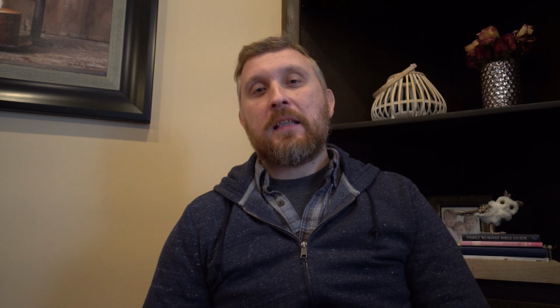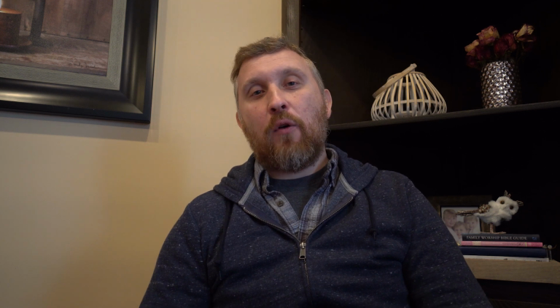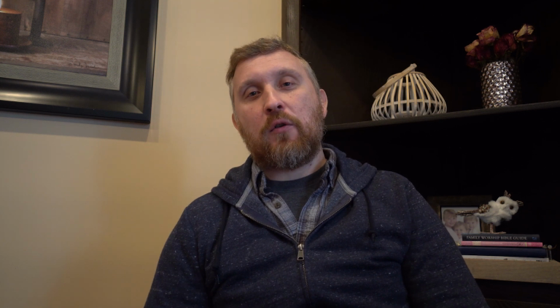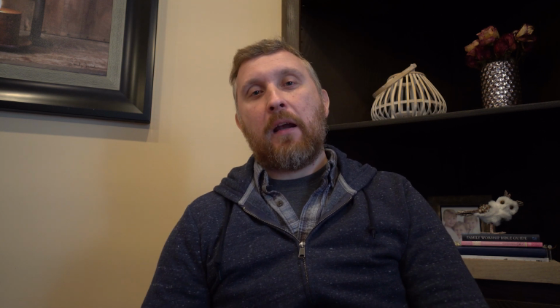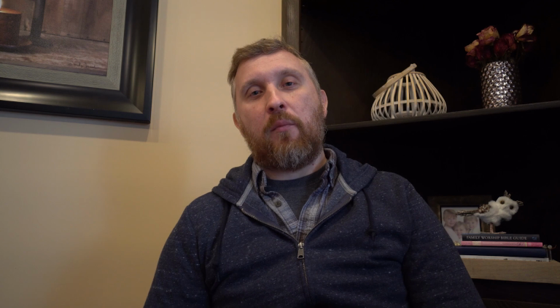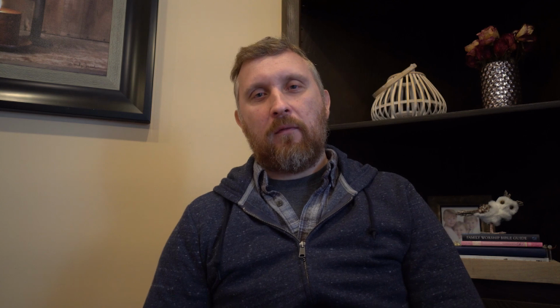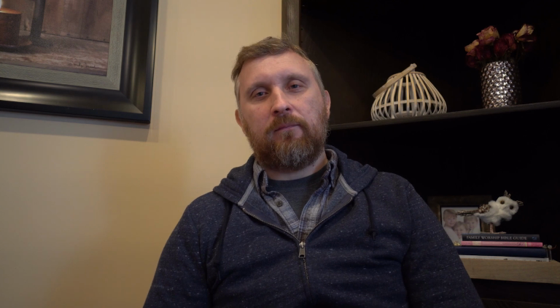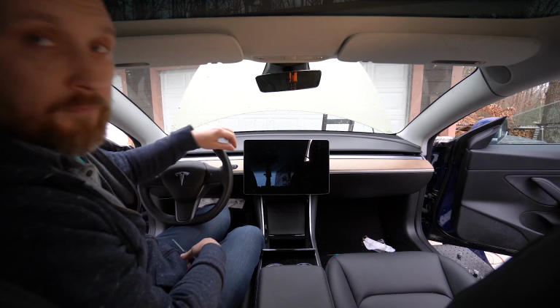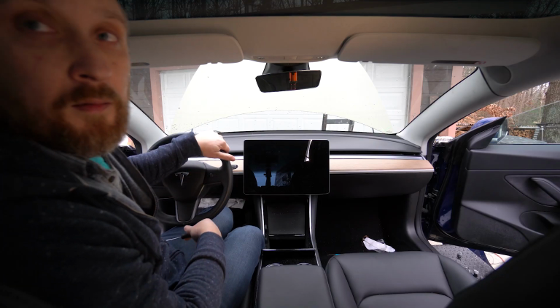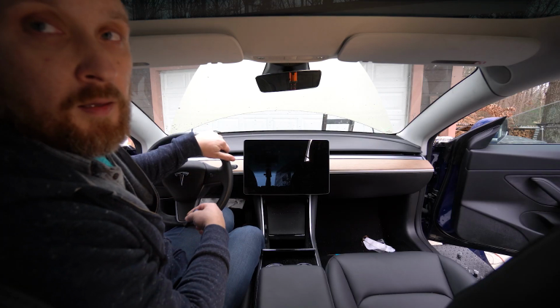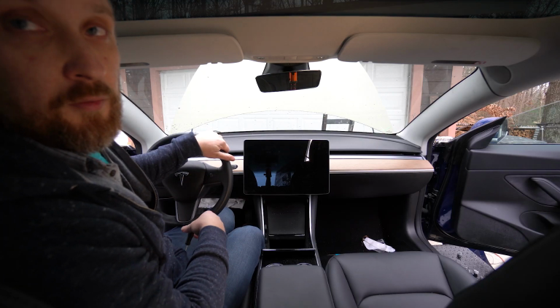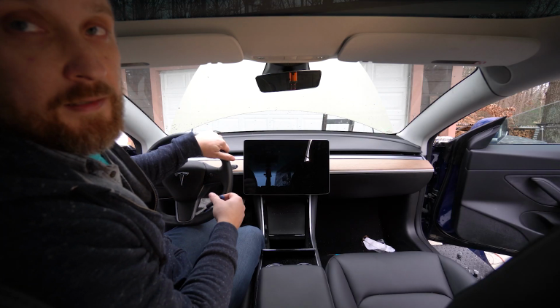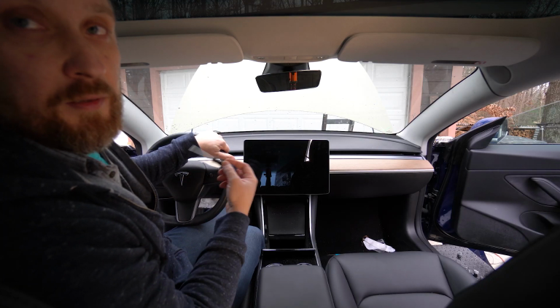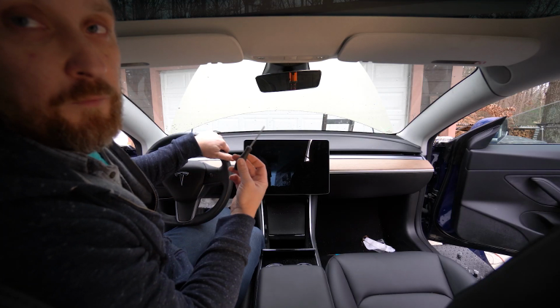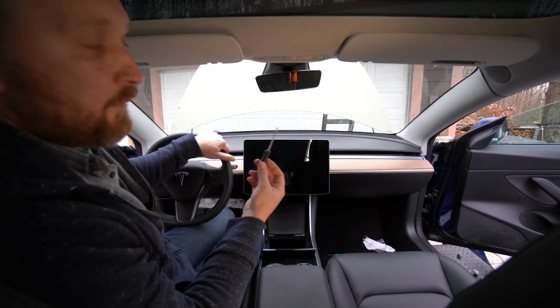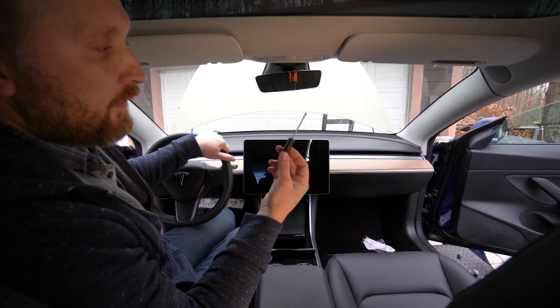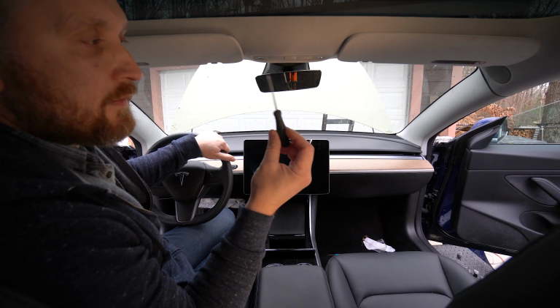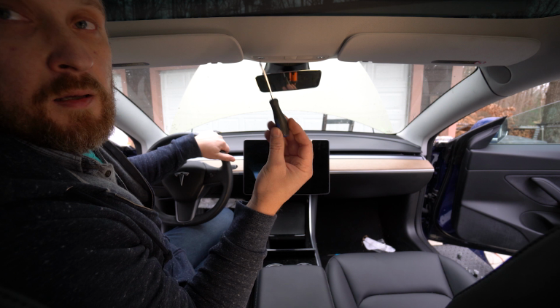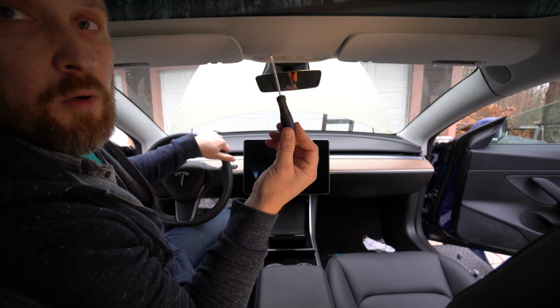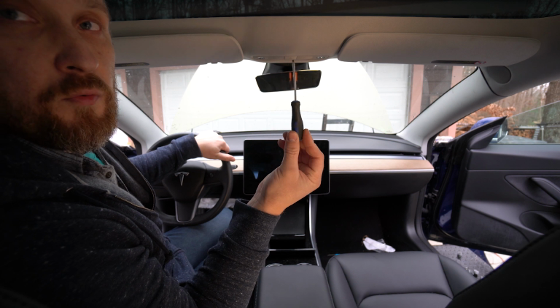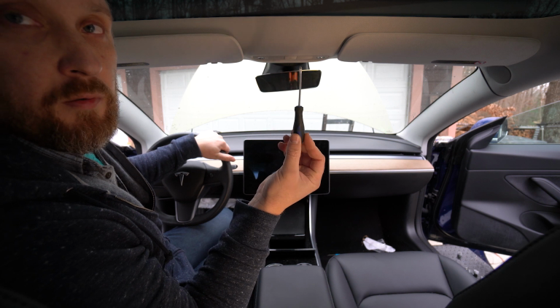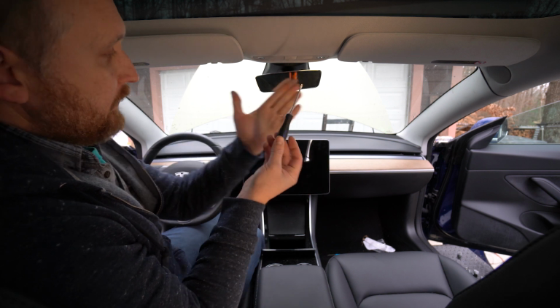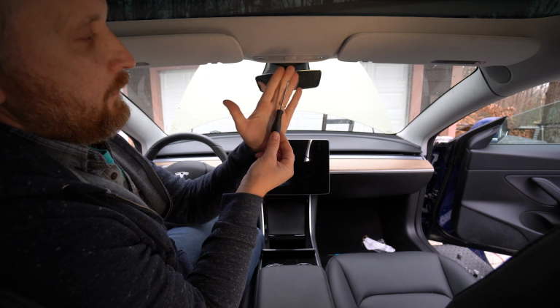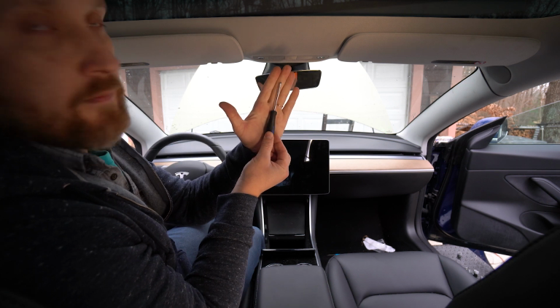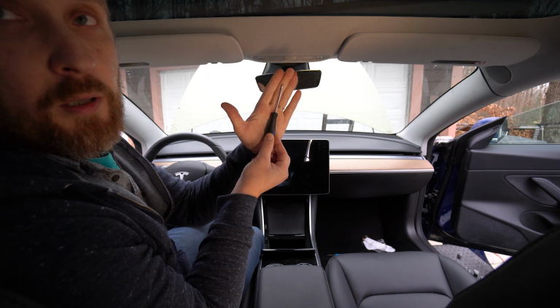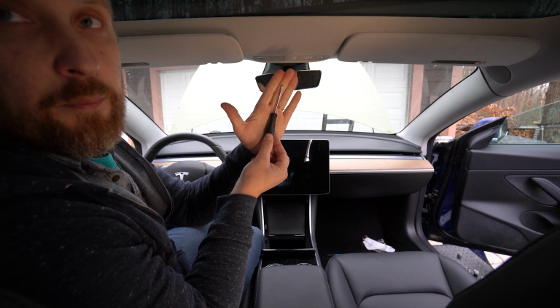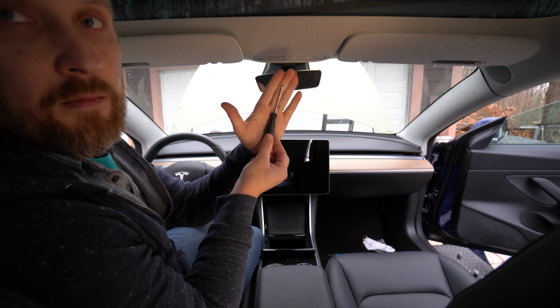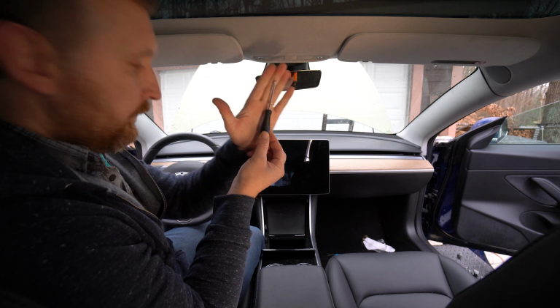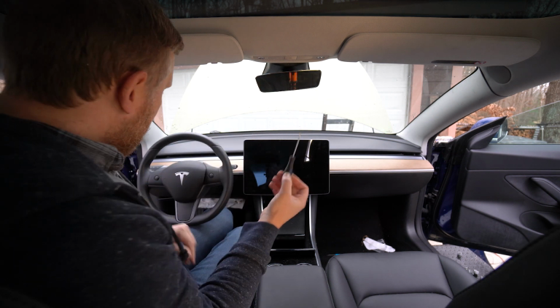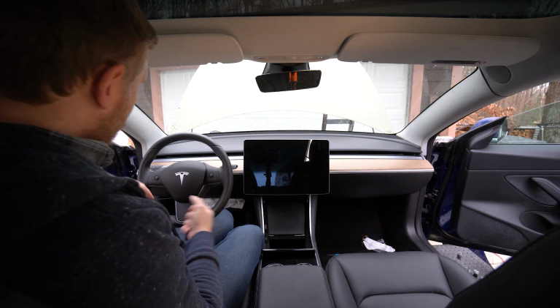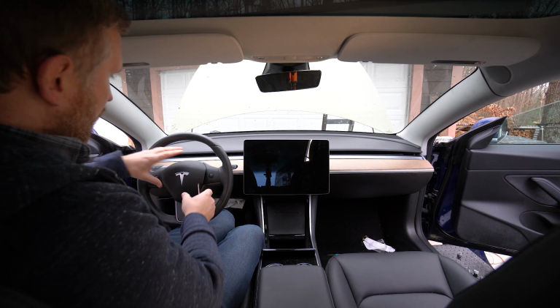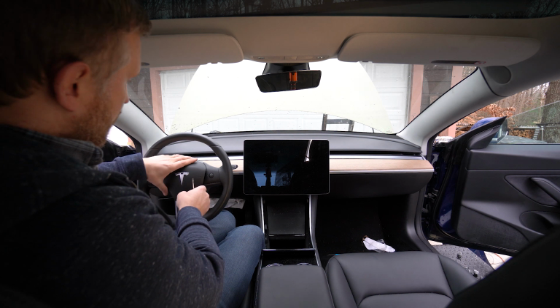Now let's get to the actual airbag removal. The only tool you're gonna need is a small screwdriver, about this big.